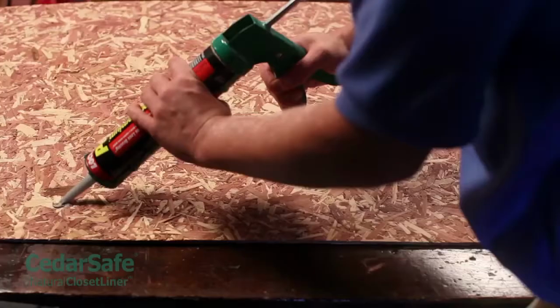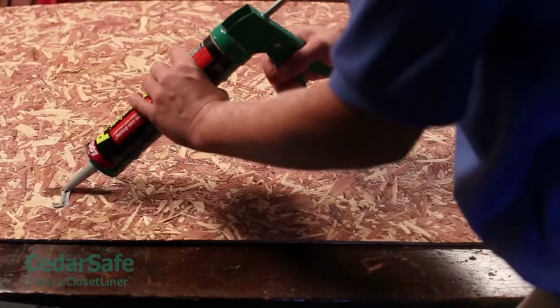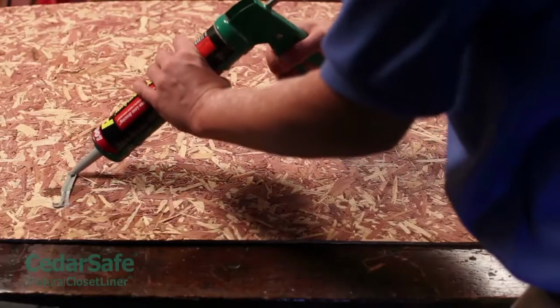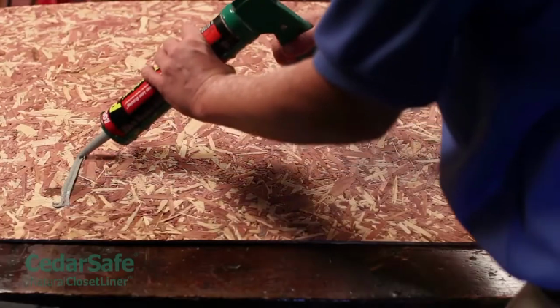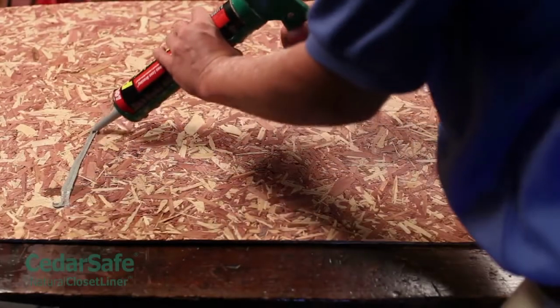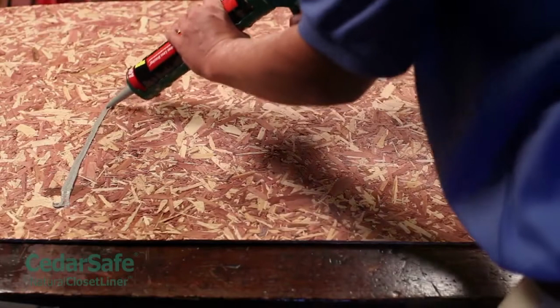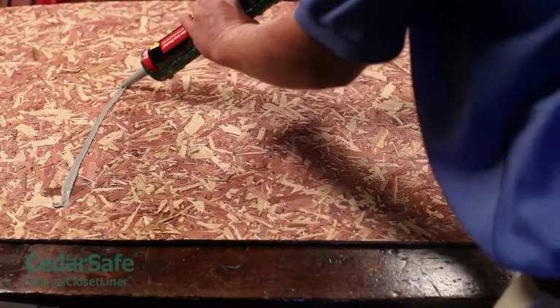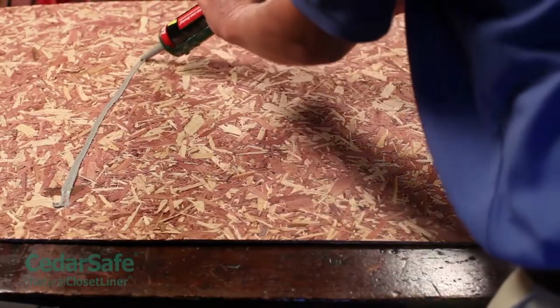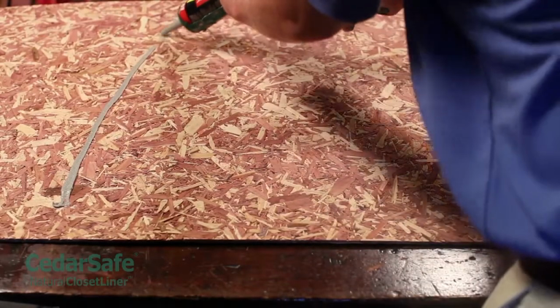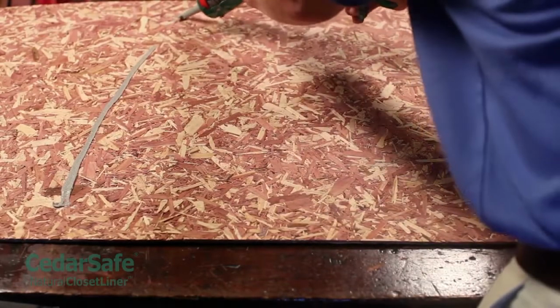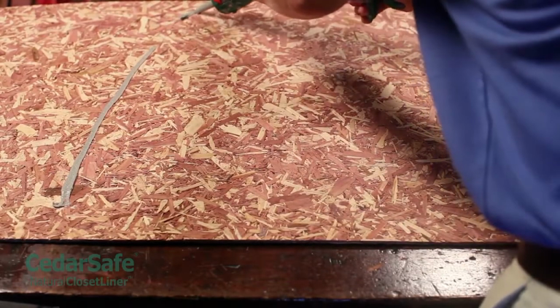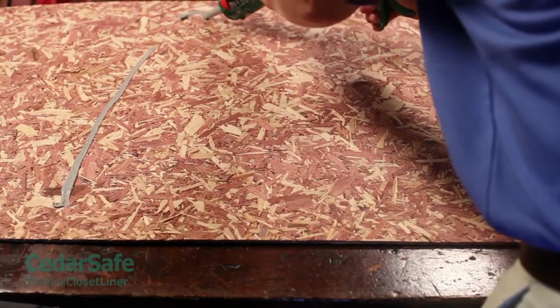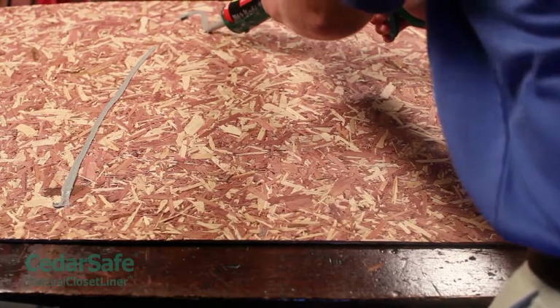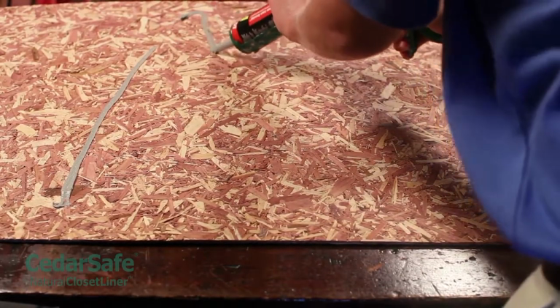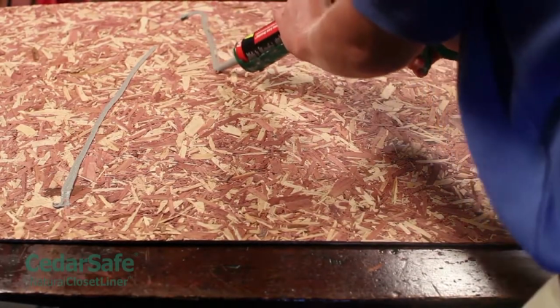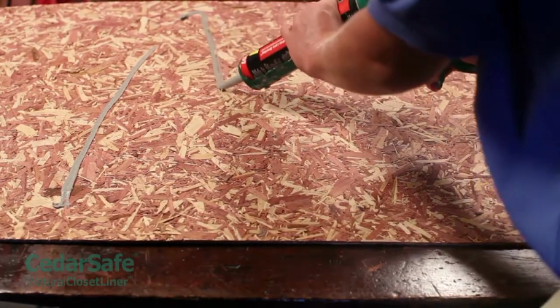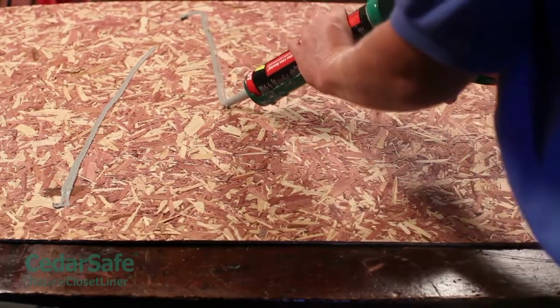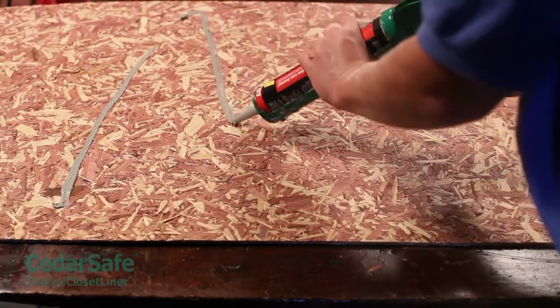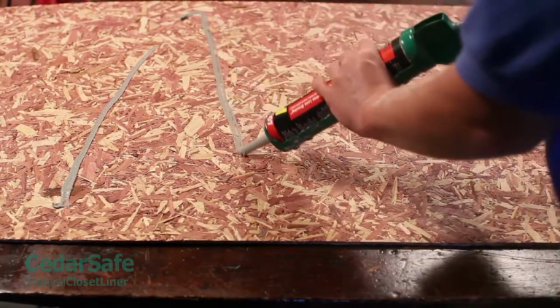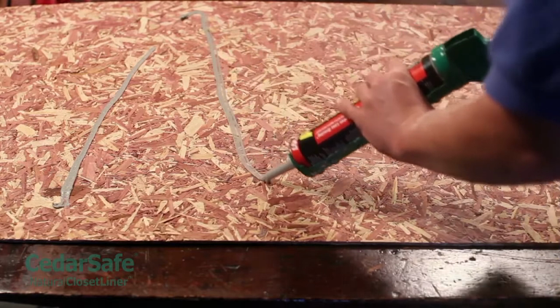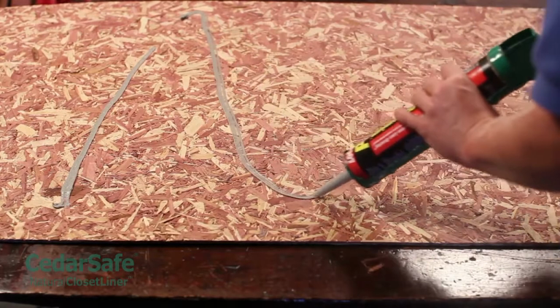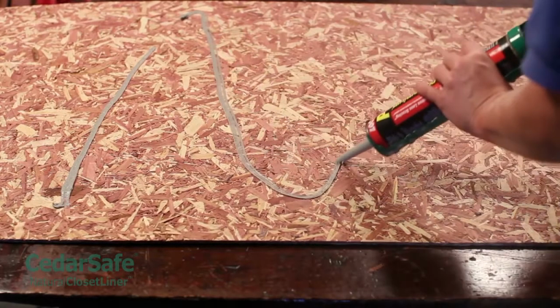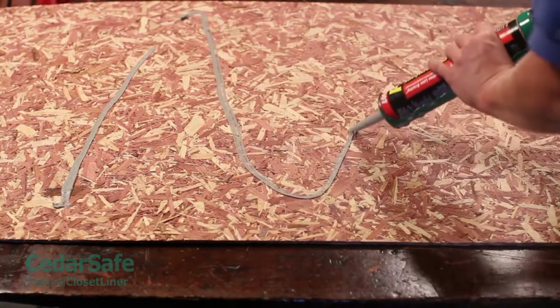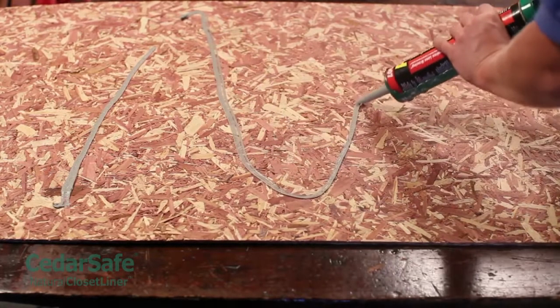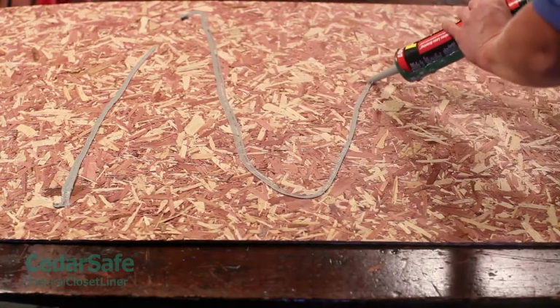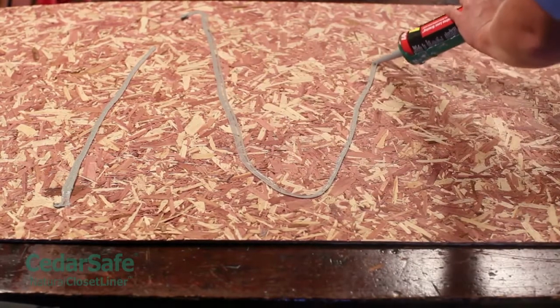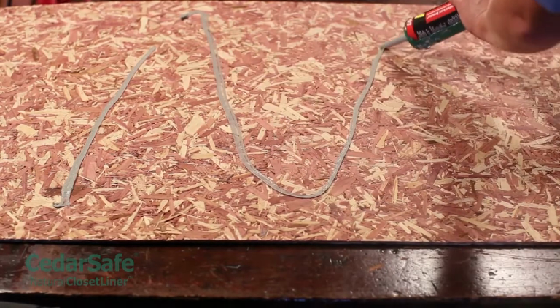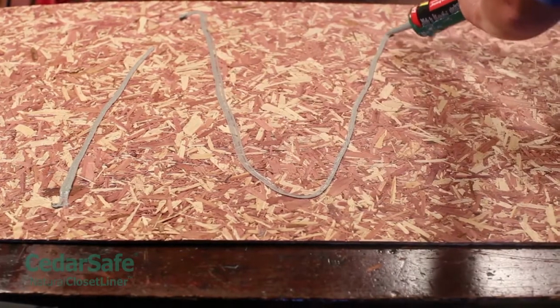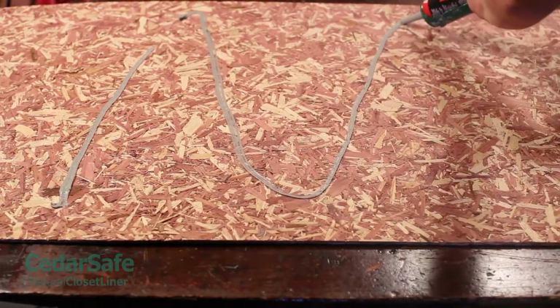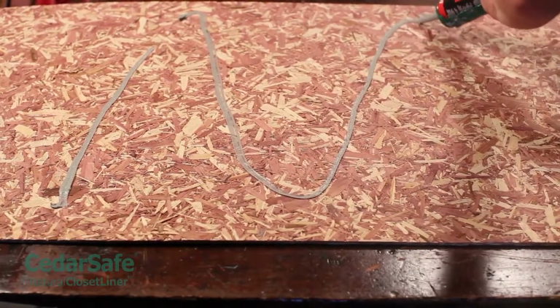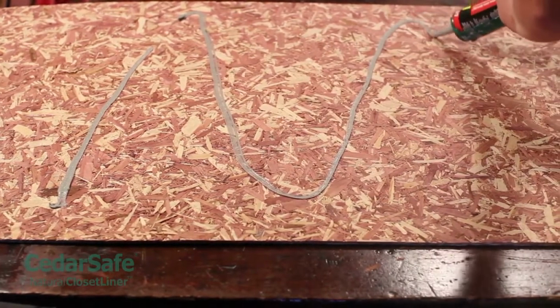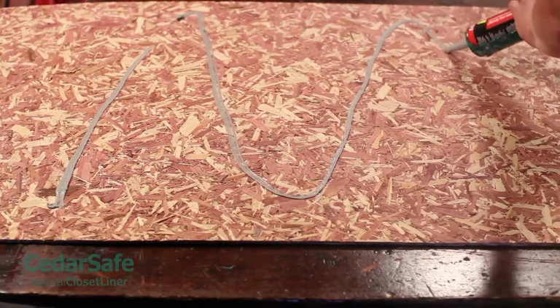If you're using an oil-based subfloor adhesive to install your panels, apply the adhesive along the back side of the panel in a zig-zag motion. Be sure to read and follow the manufacturer's safety and ventilation instructions when using adhesives.